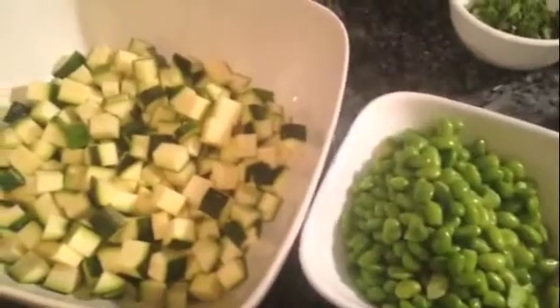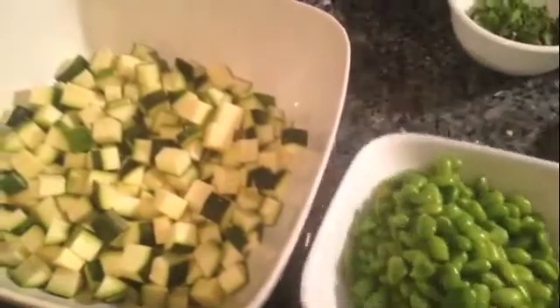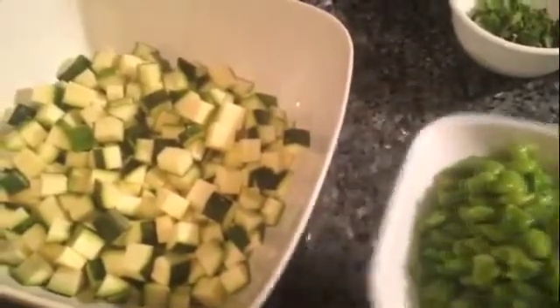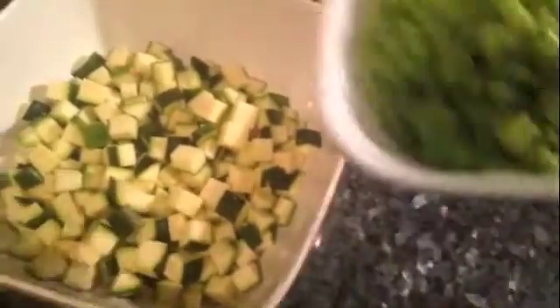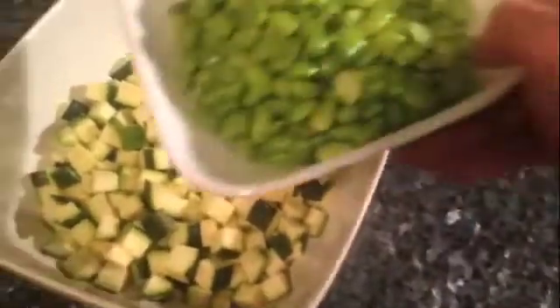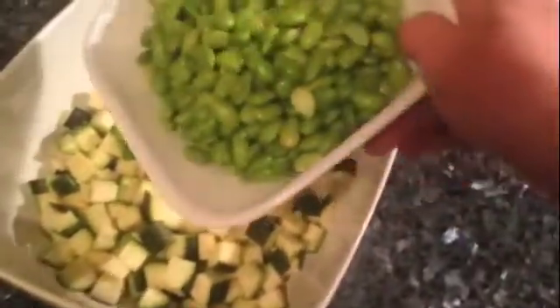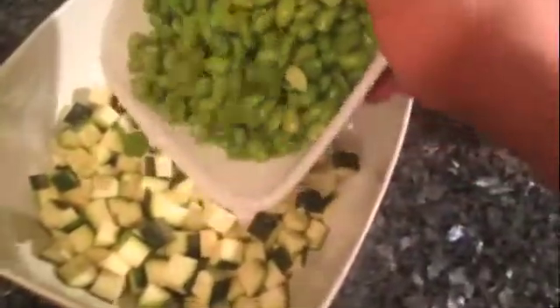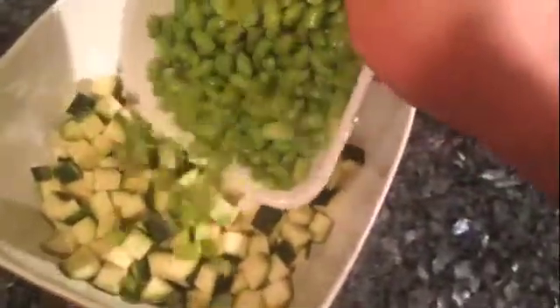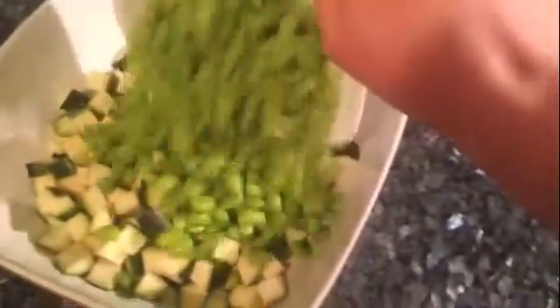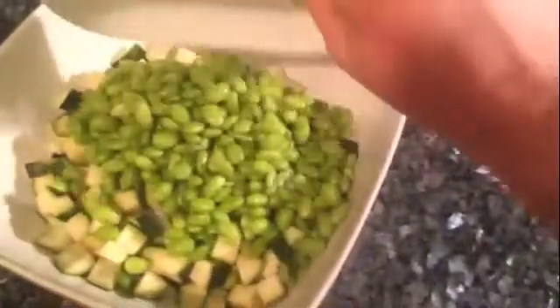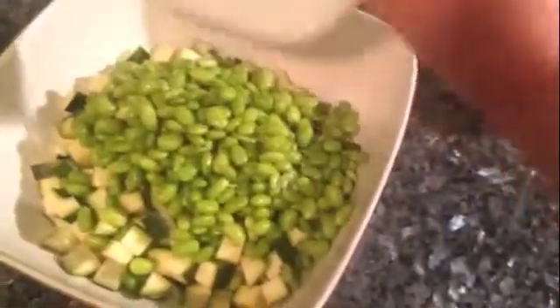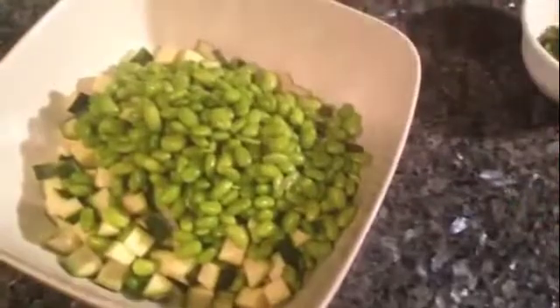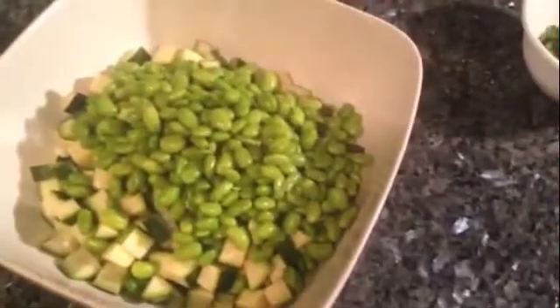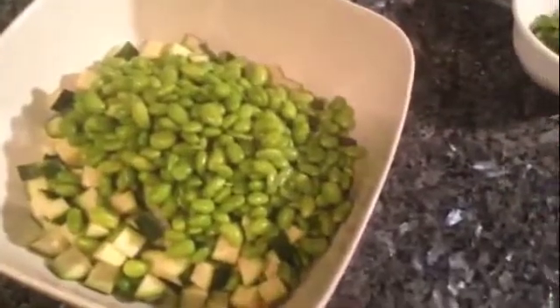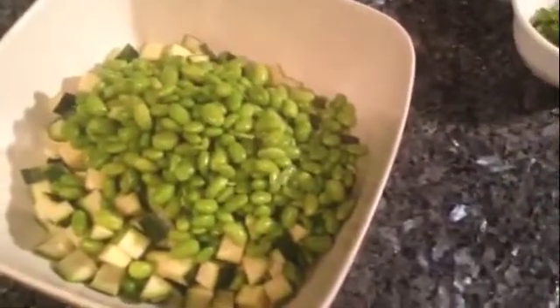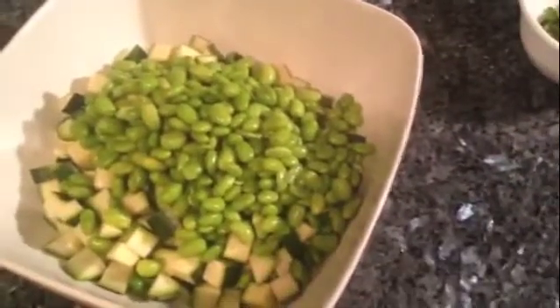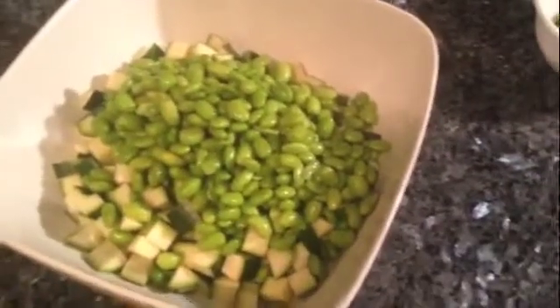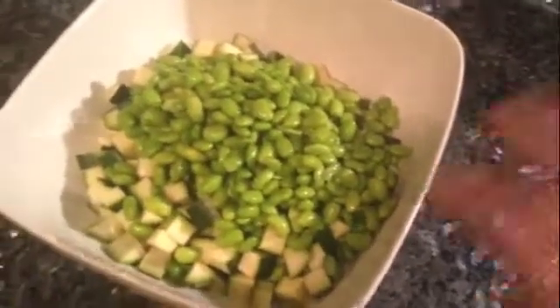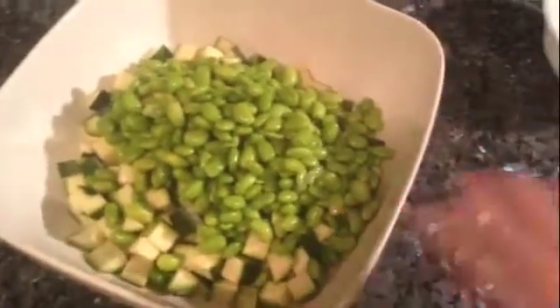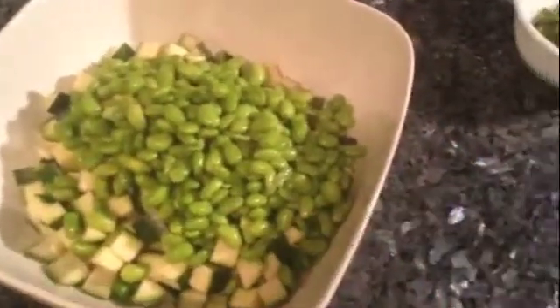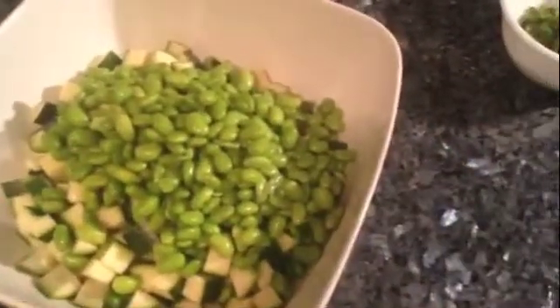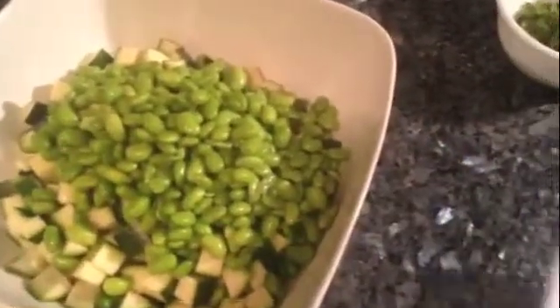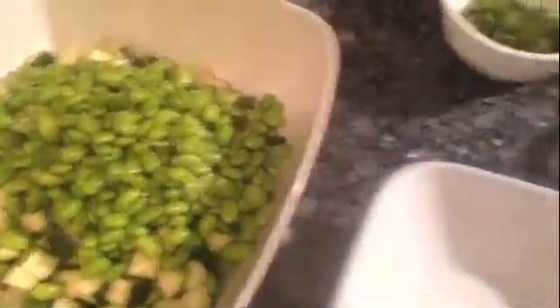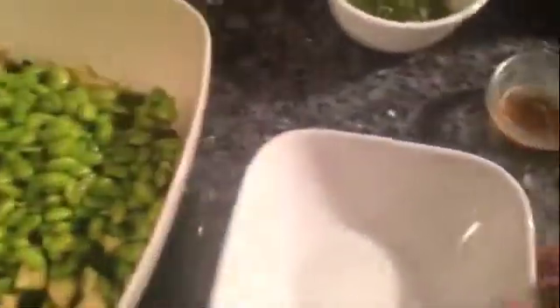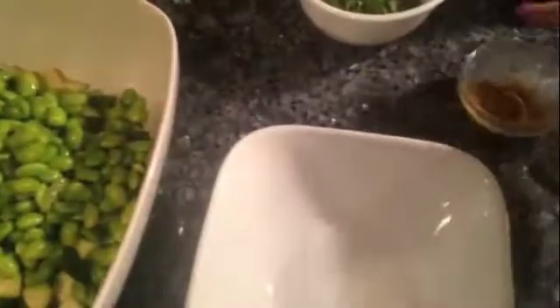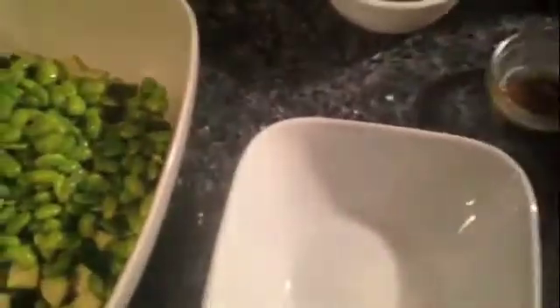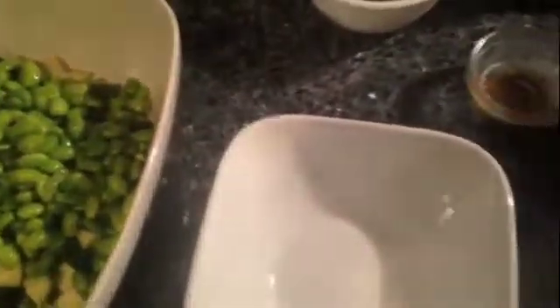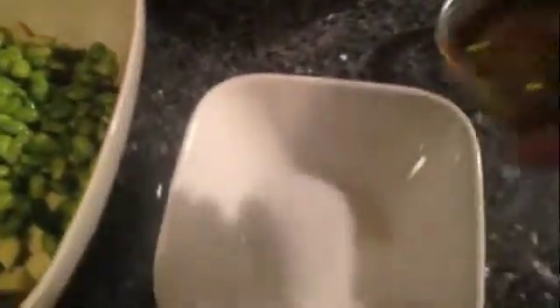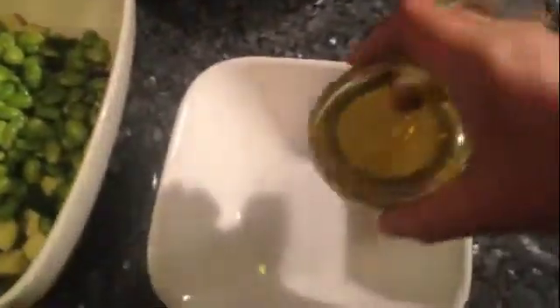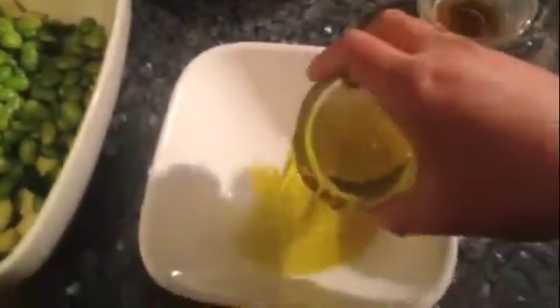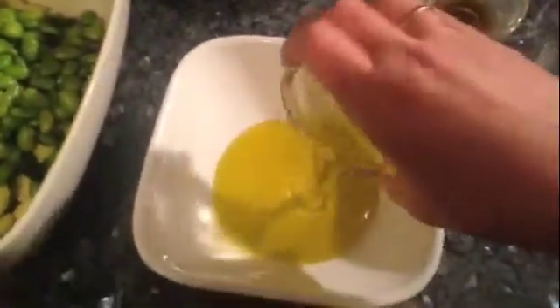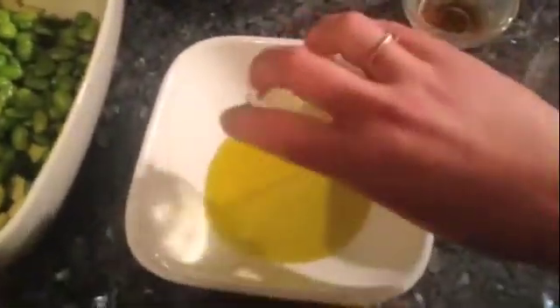I bought the edamame frozen and cooked it for three minutes, drained it, and then rinsed it with cold water. I'm going to mix that together, and then my dressing is just about a quarter cup of extra virgin olive oil.